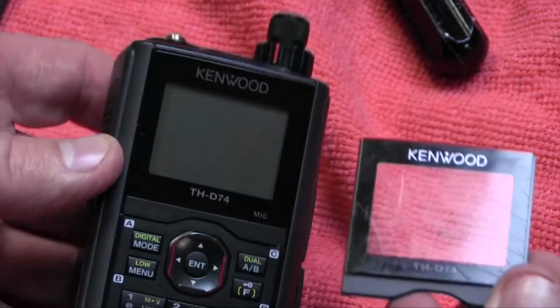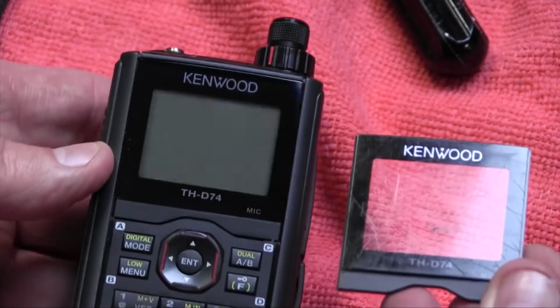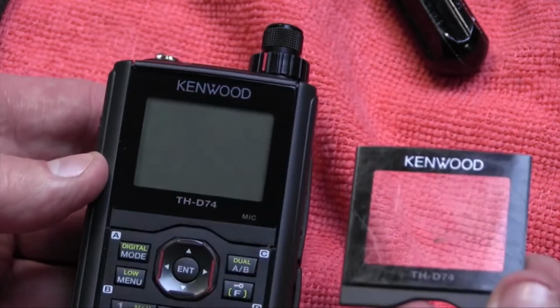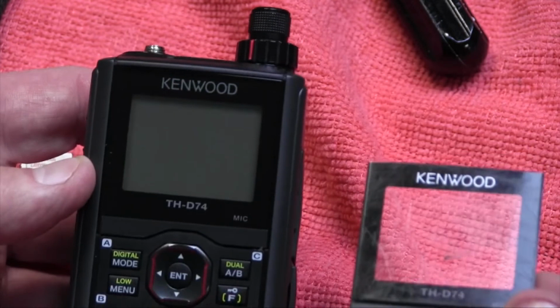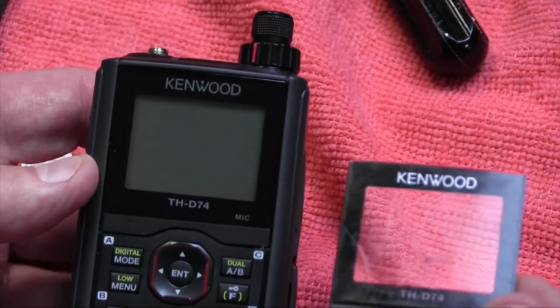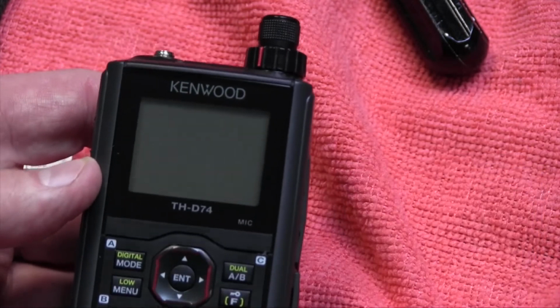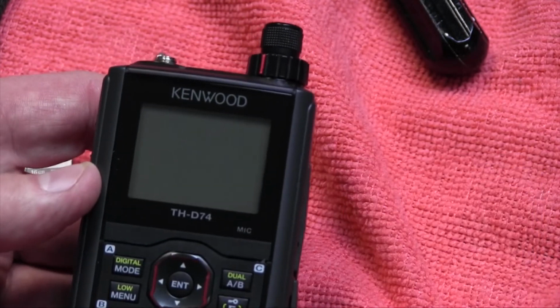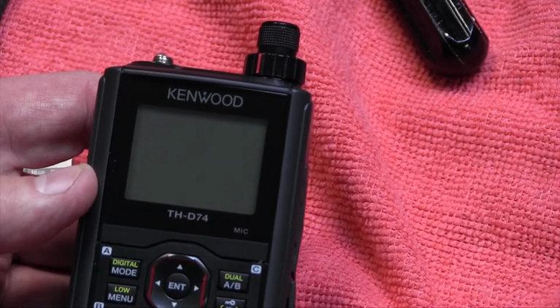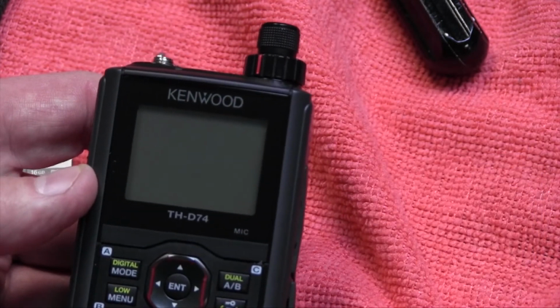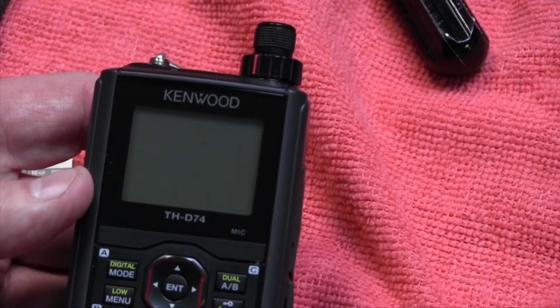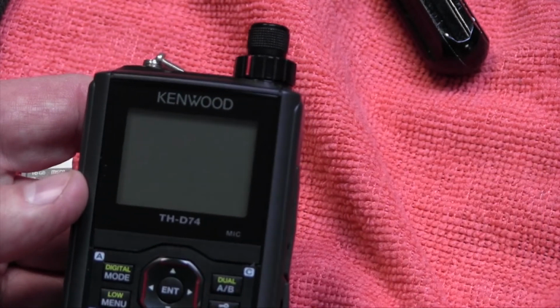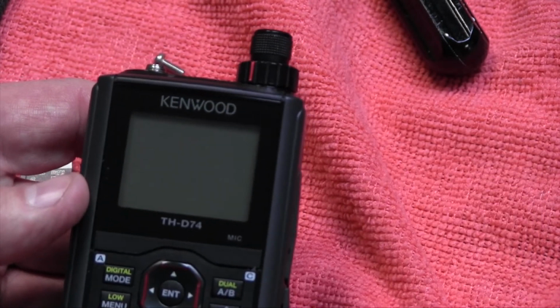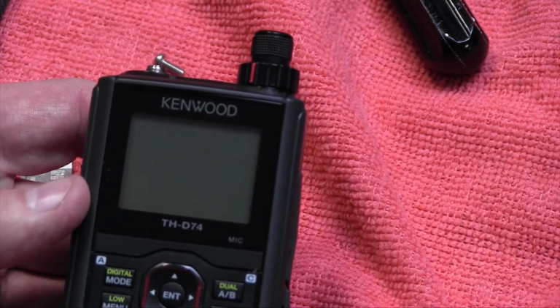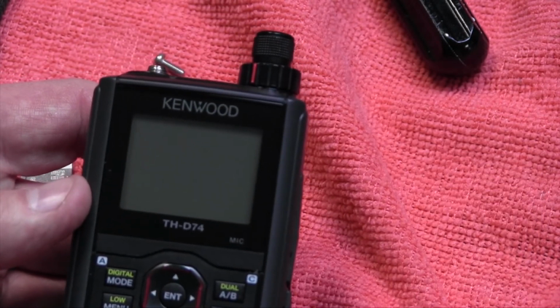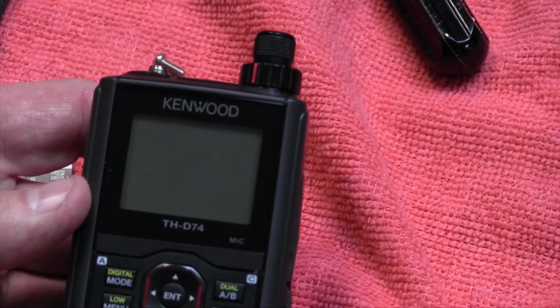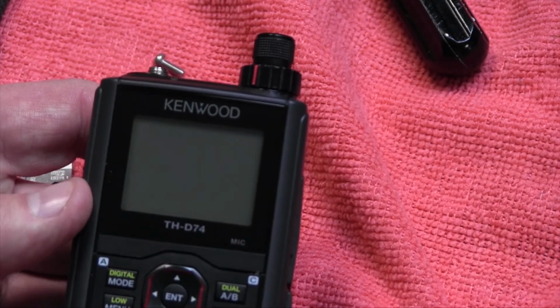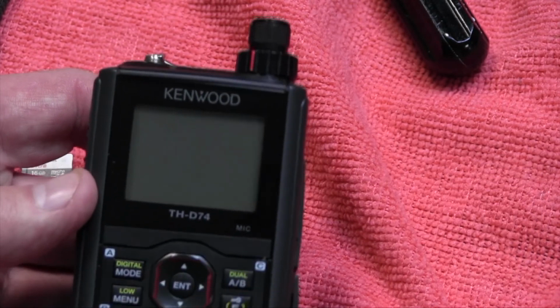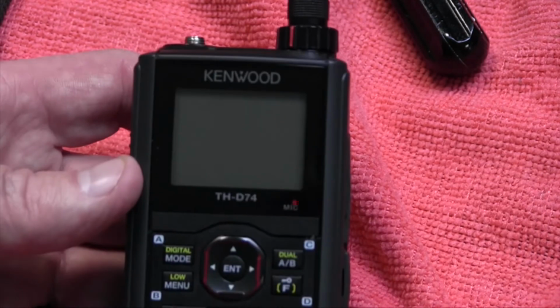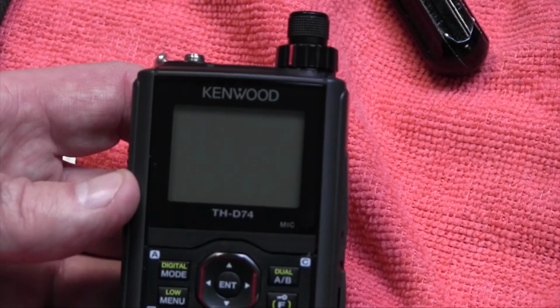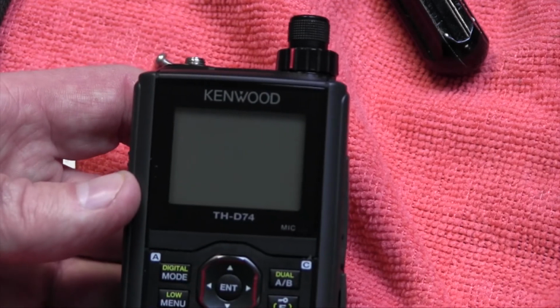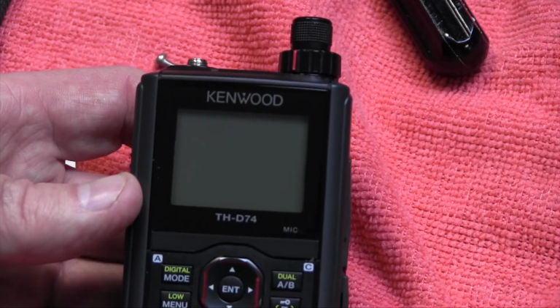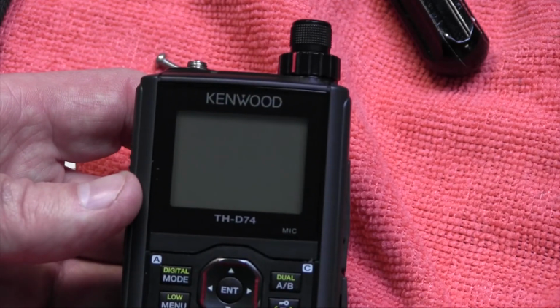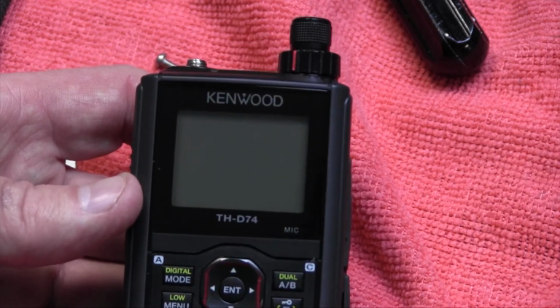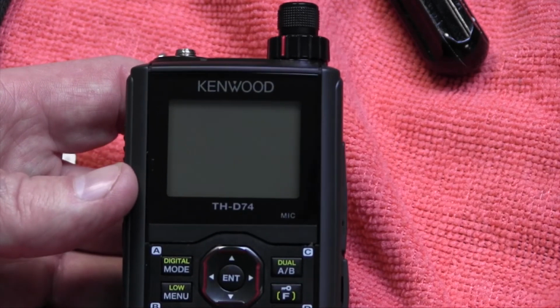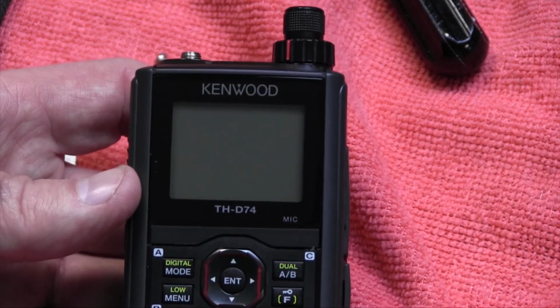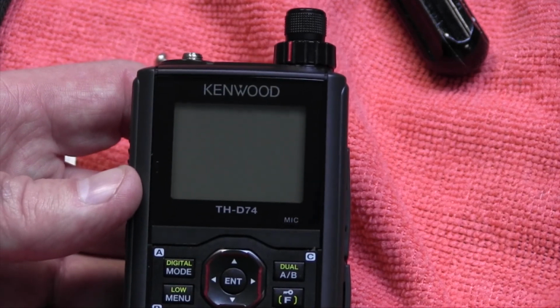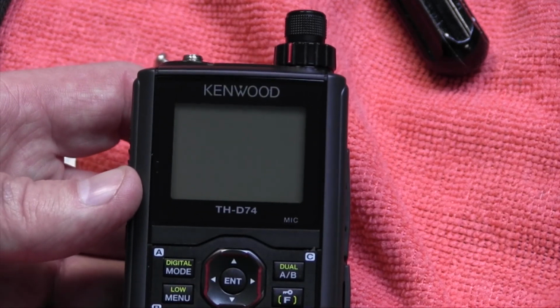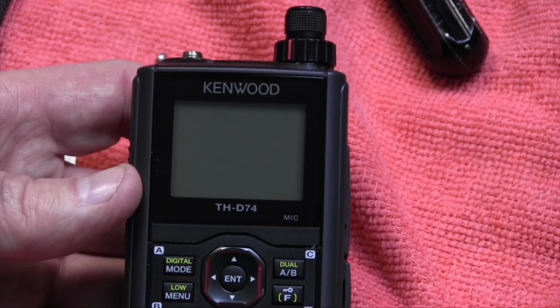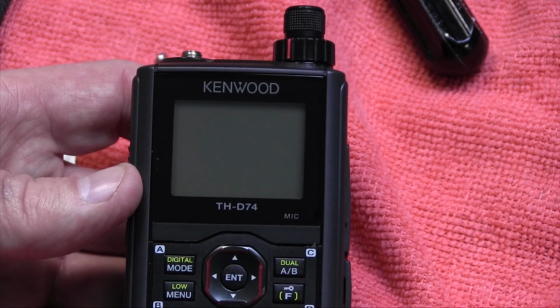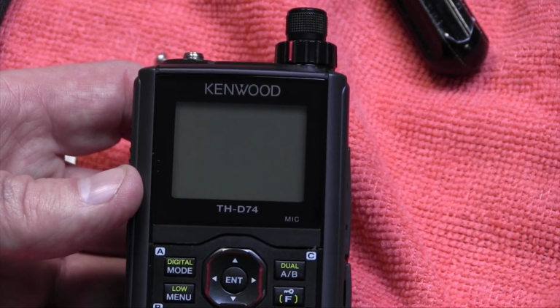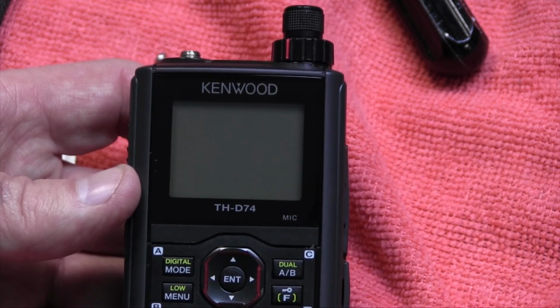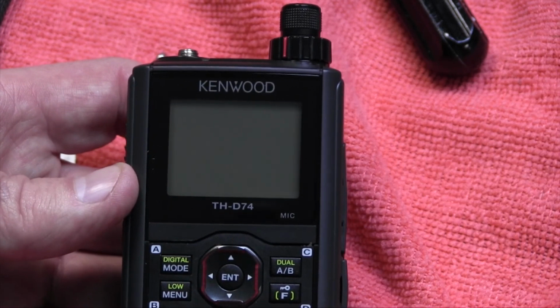Nice and new. So that's it. I have links in the description if you need any other help — you can email me at W6GPS at yahoo.com.